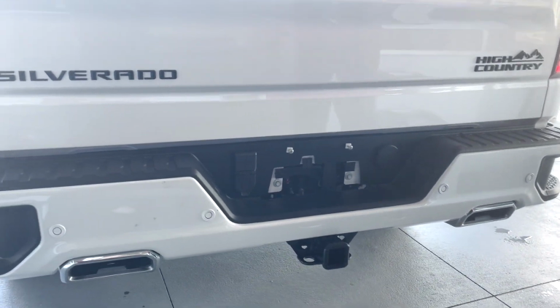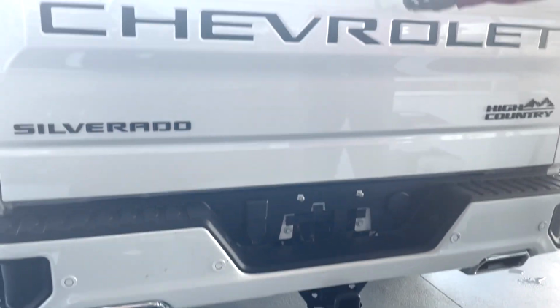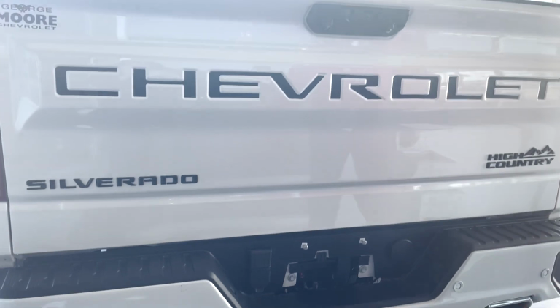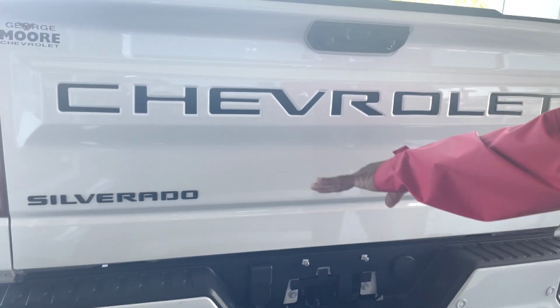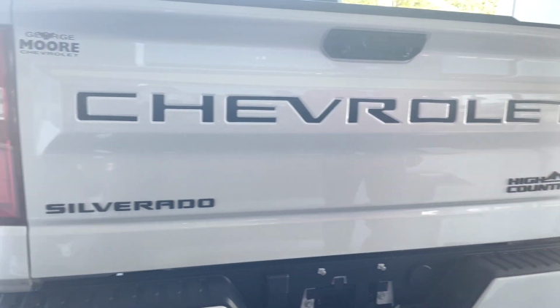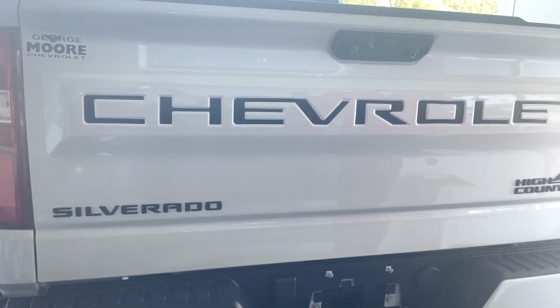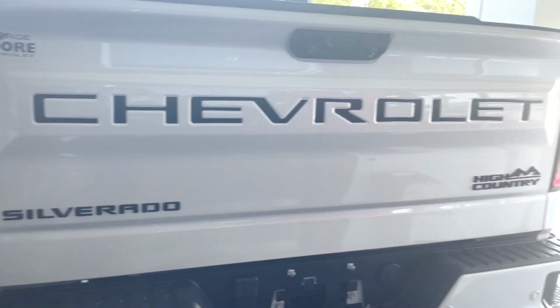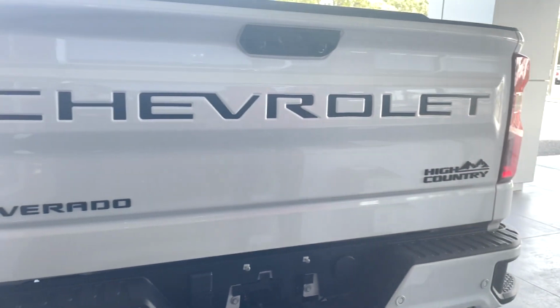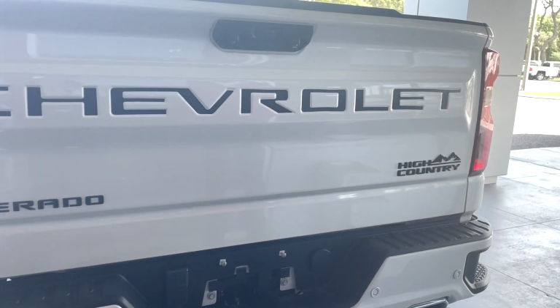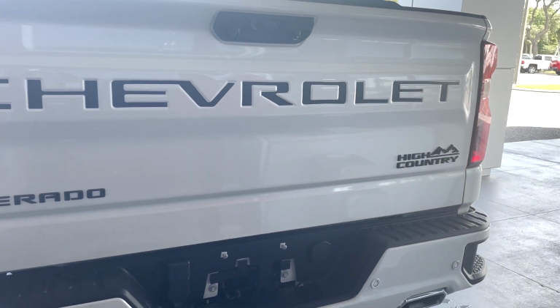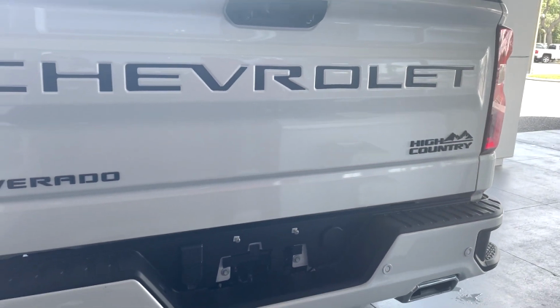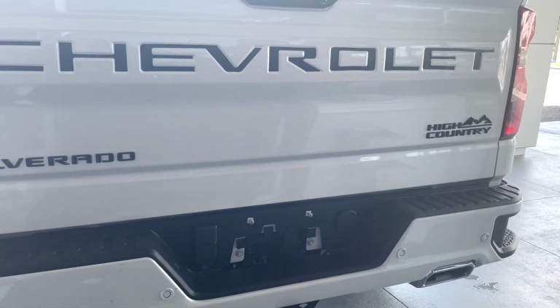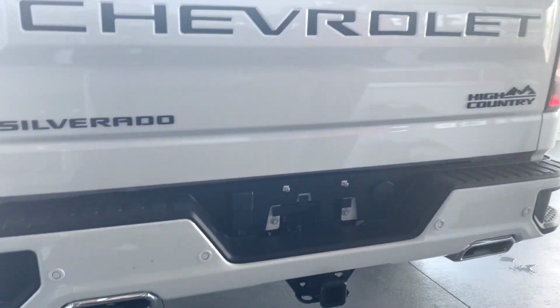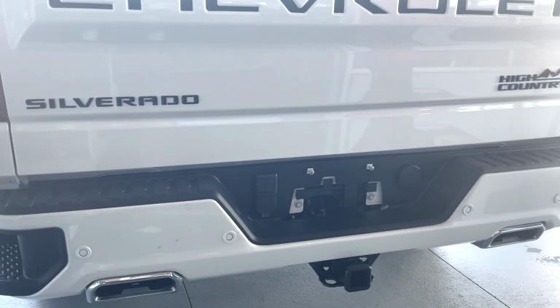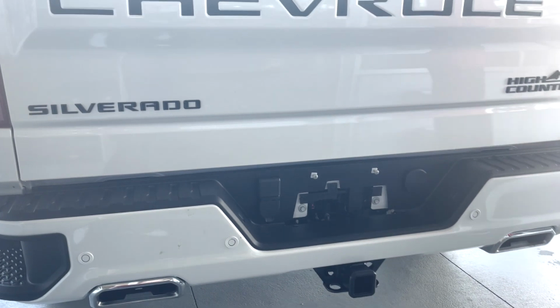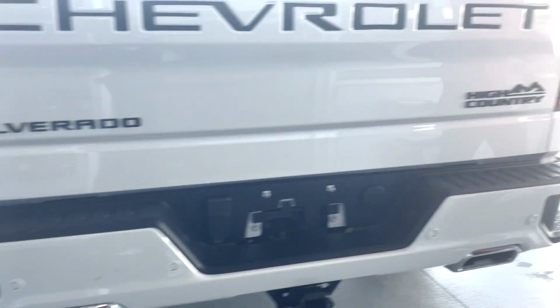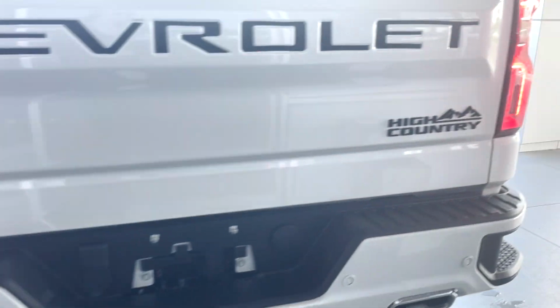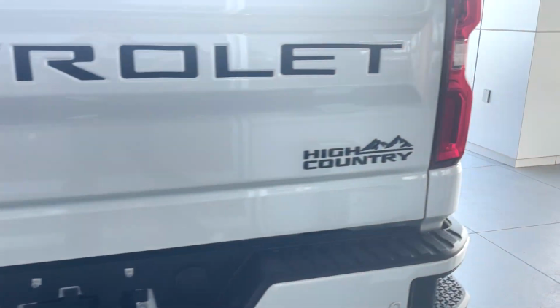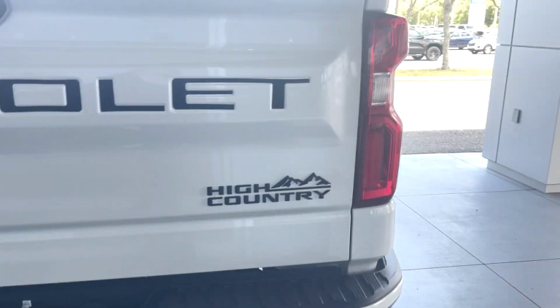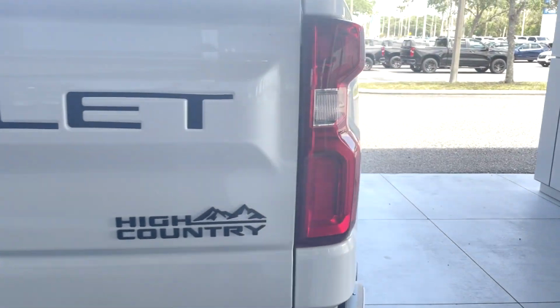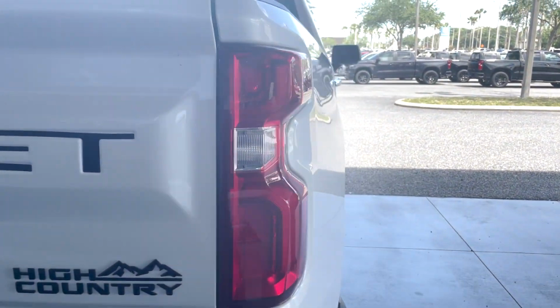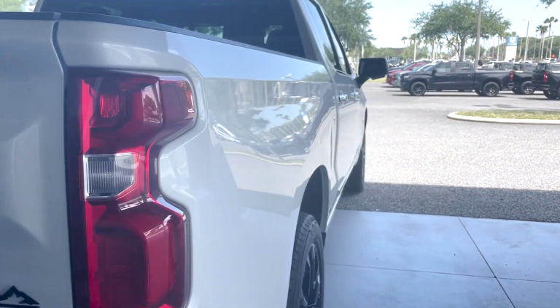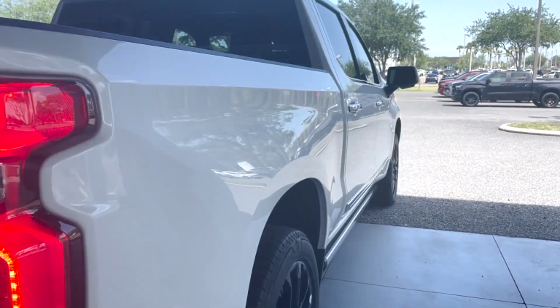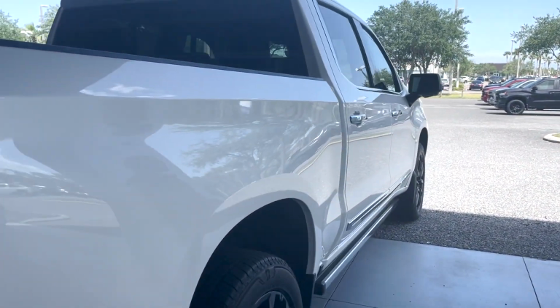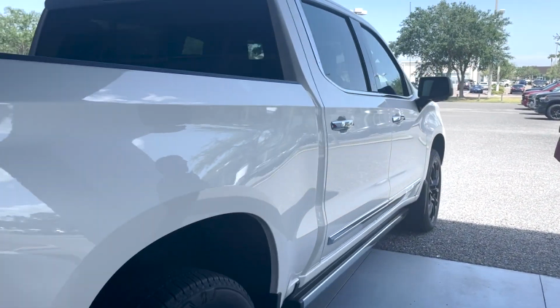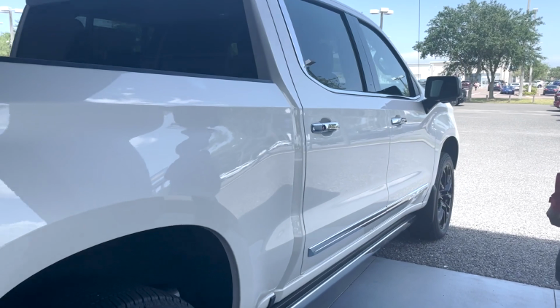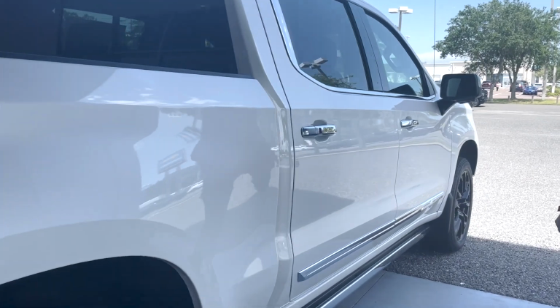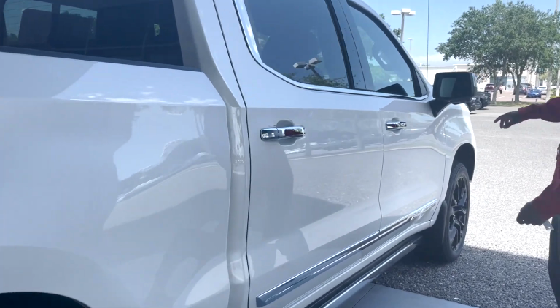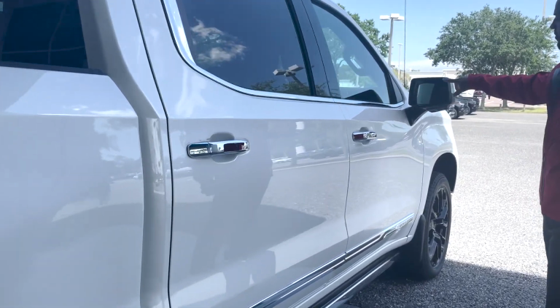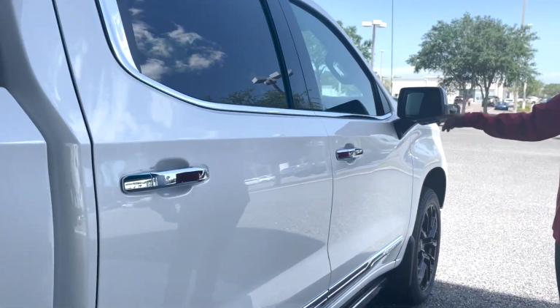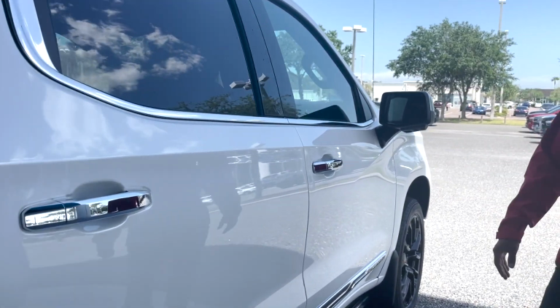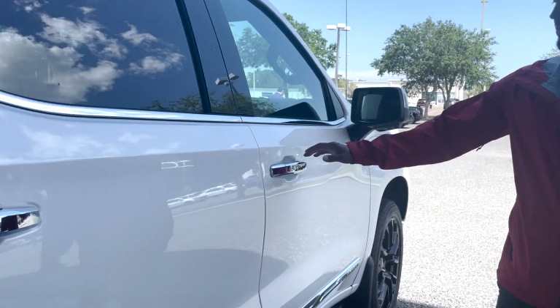There's a light here, and blacked-out Silverado High Country Chevrolet badging. Dual chrome exhaust tips. Automatic start. There's also blind-spot indicators in the side mirrors.